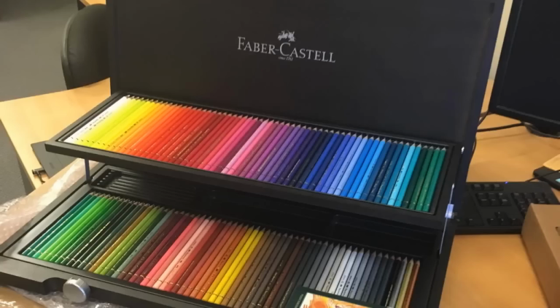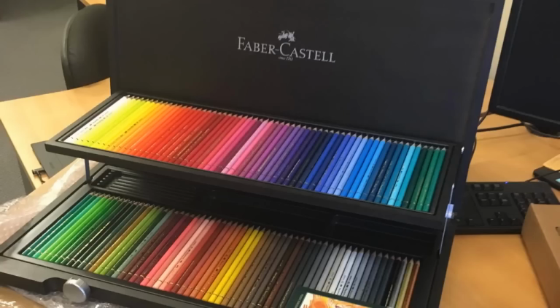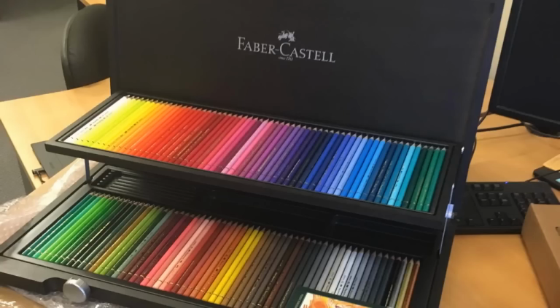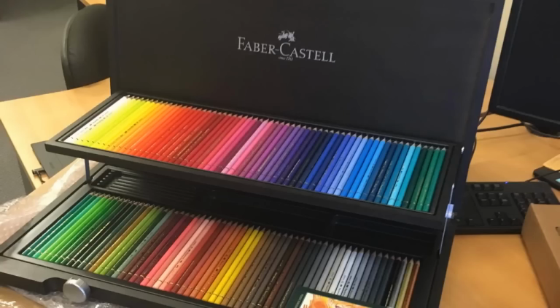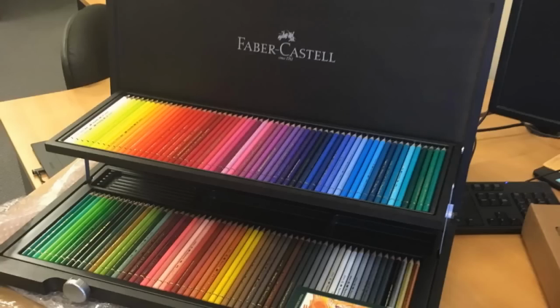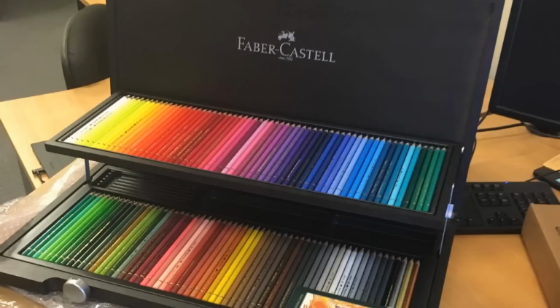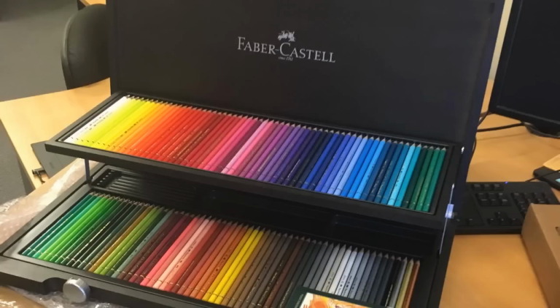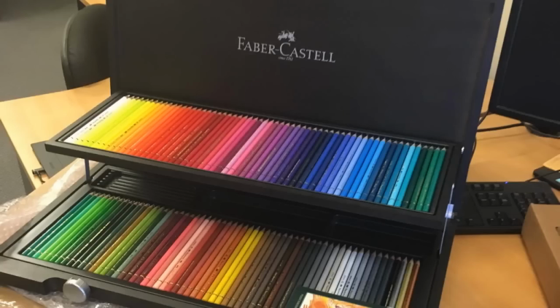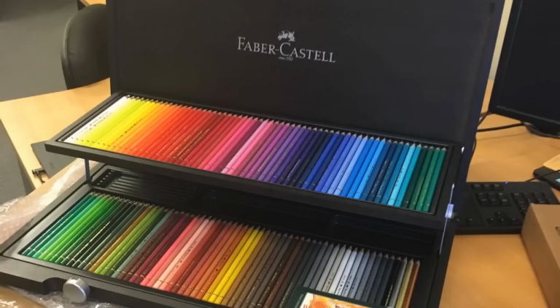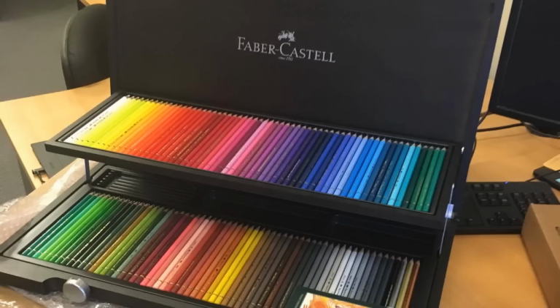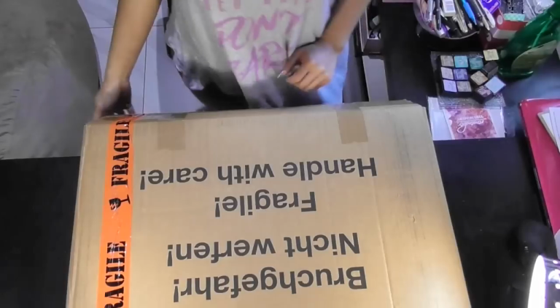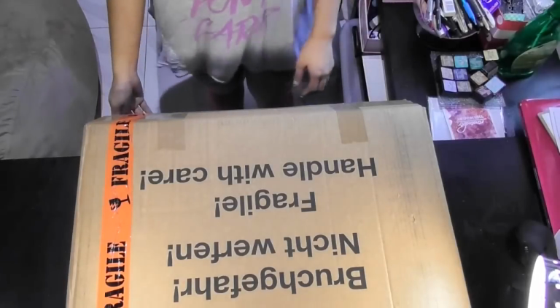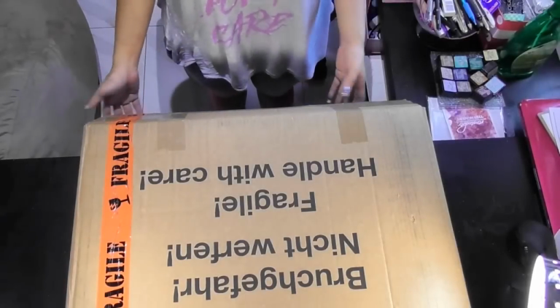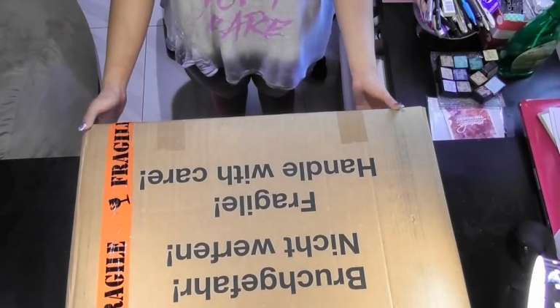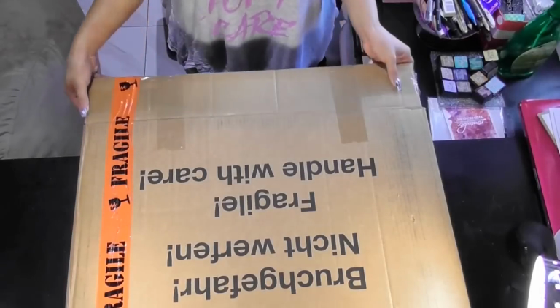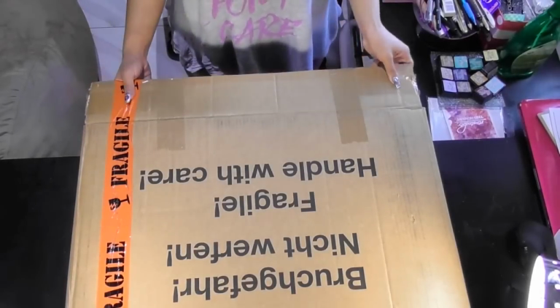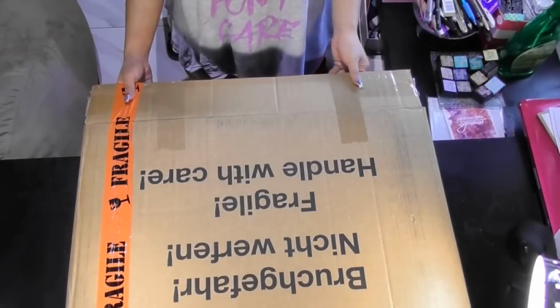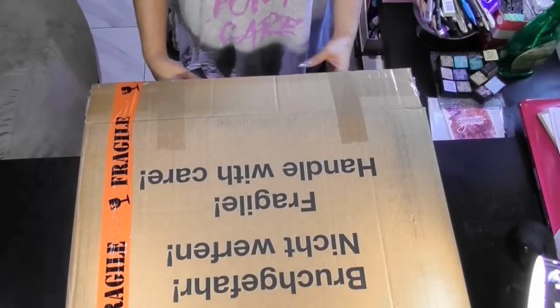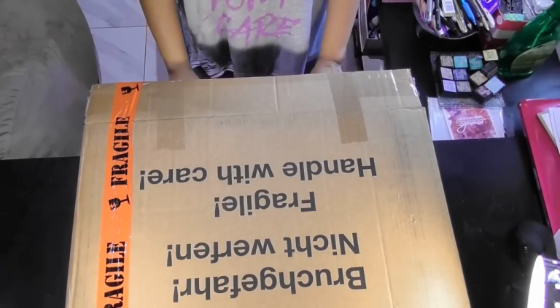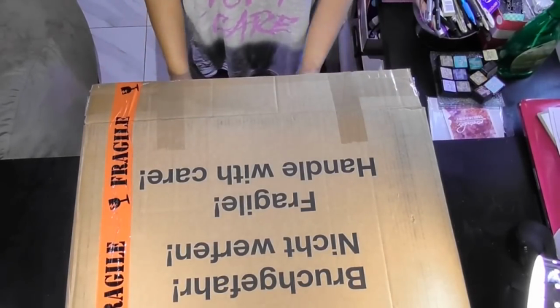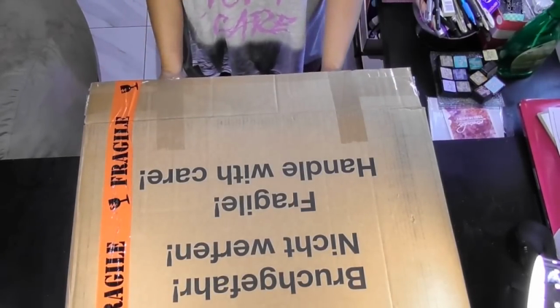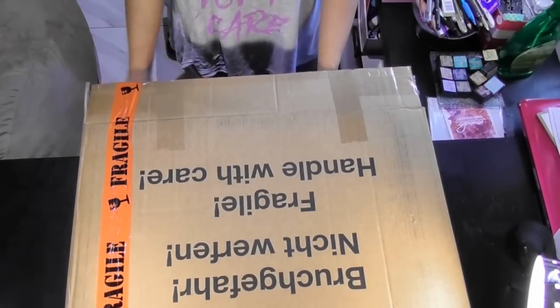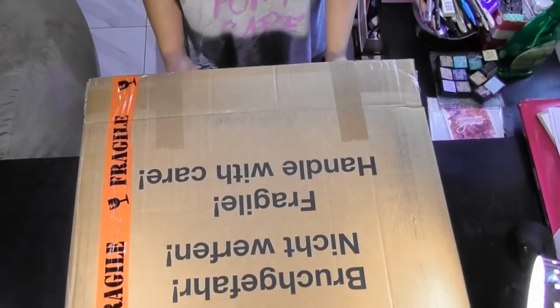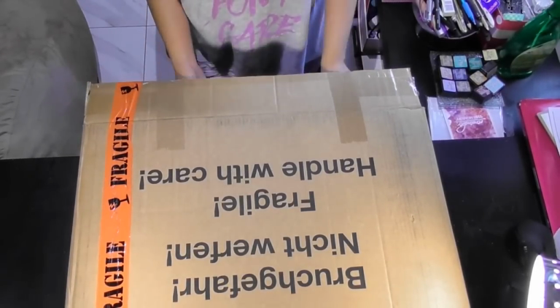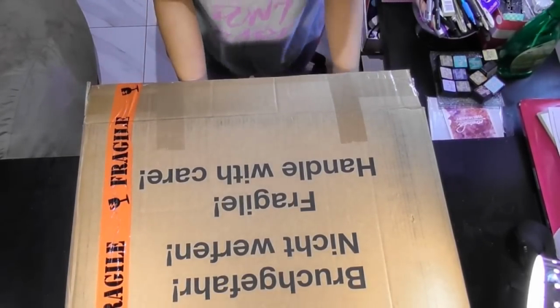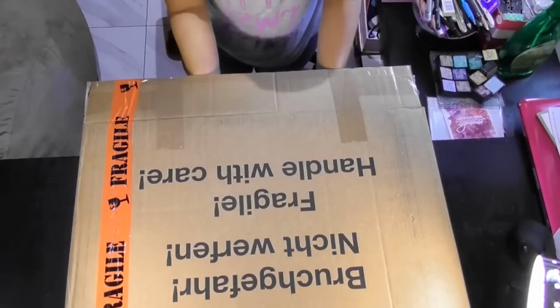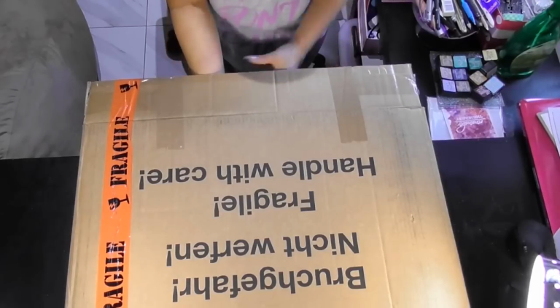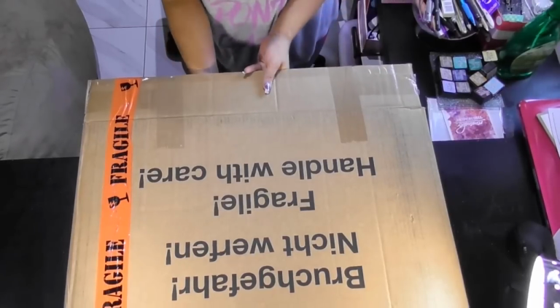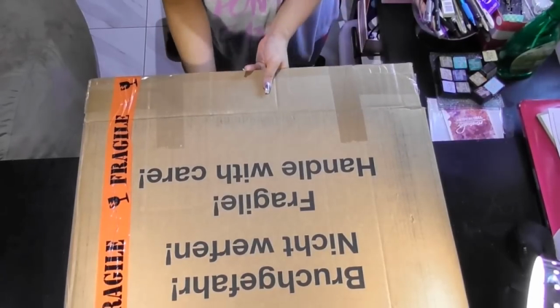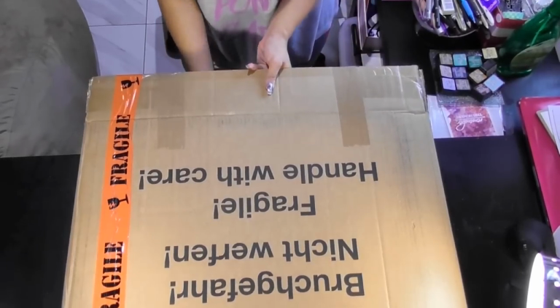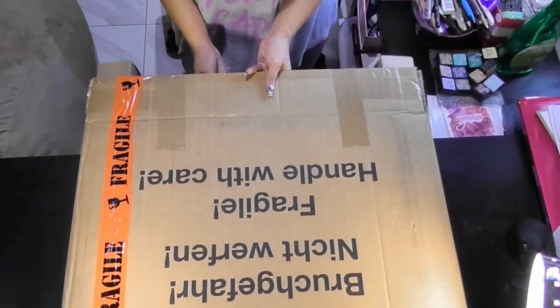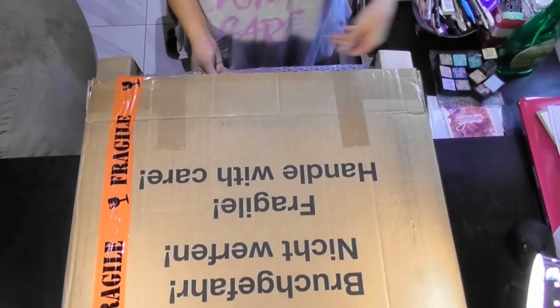Hi guys, welcome to my channel and this is the unboxing of my FaberCastell Polychromos 120 set. This is me bringing the box home from work — I carried it home on public transport, but I got it home safely.